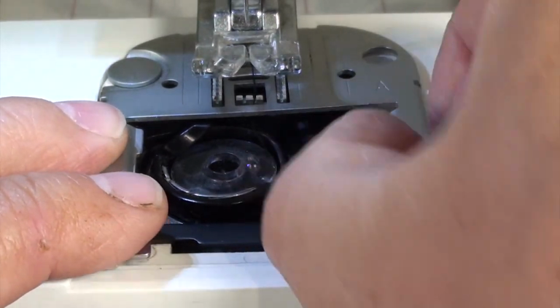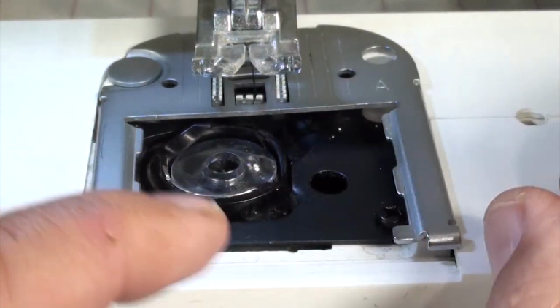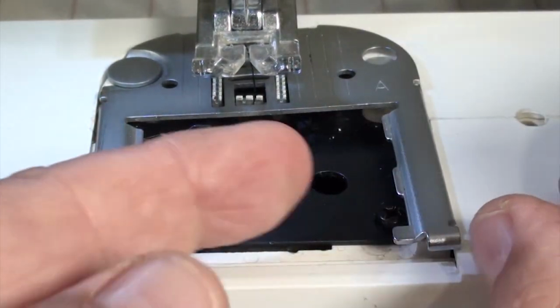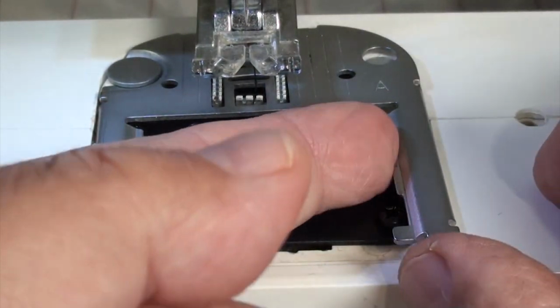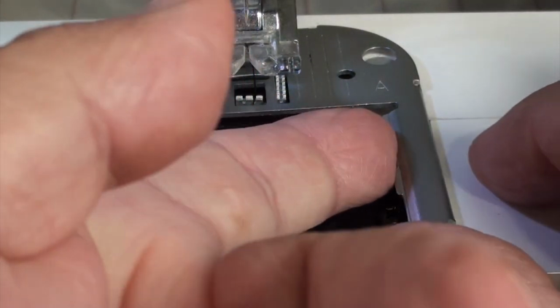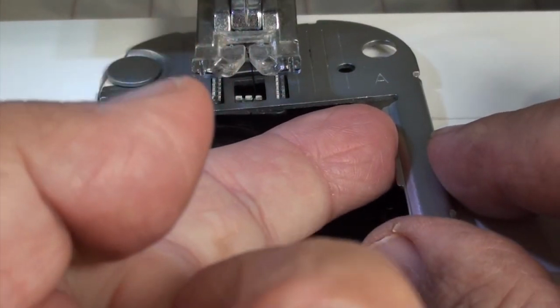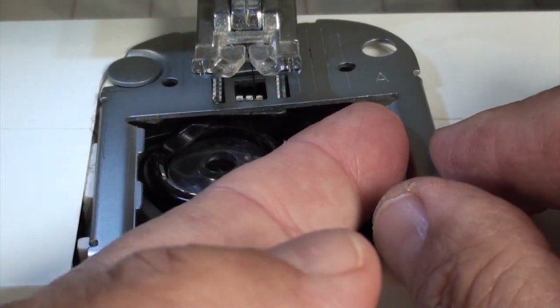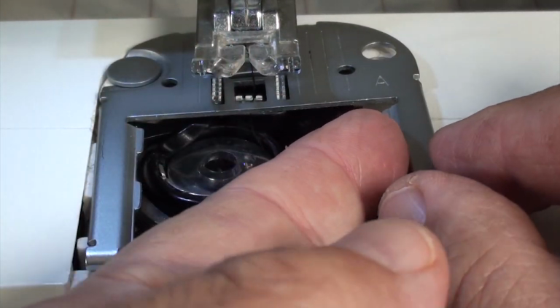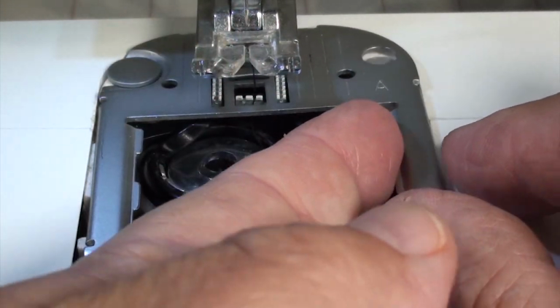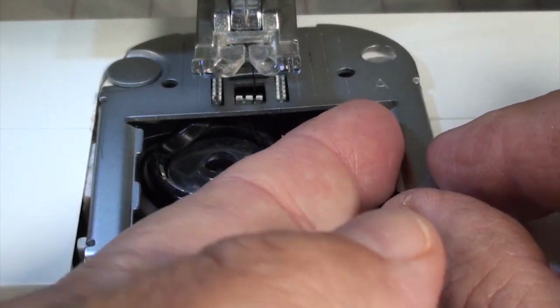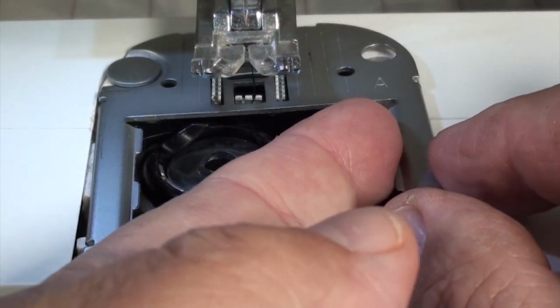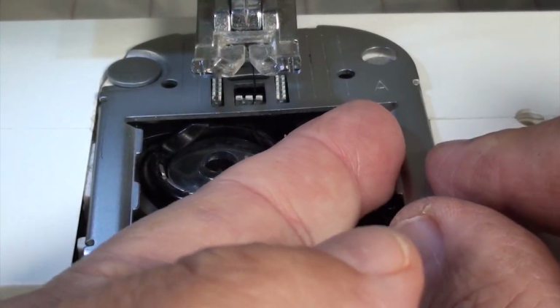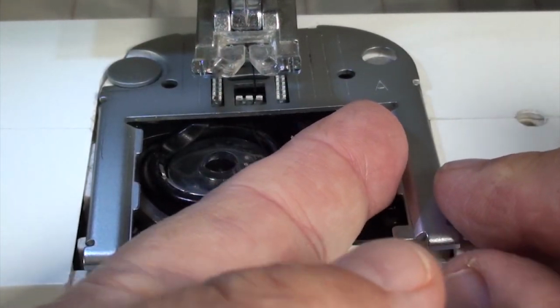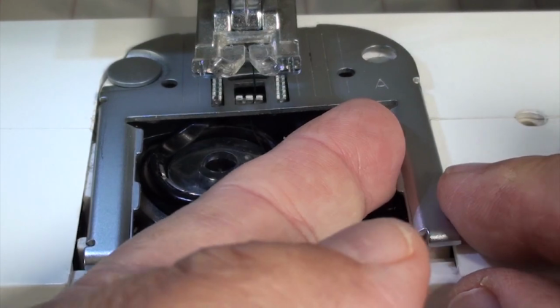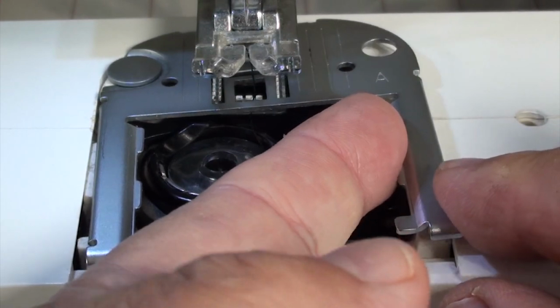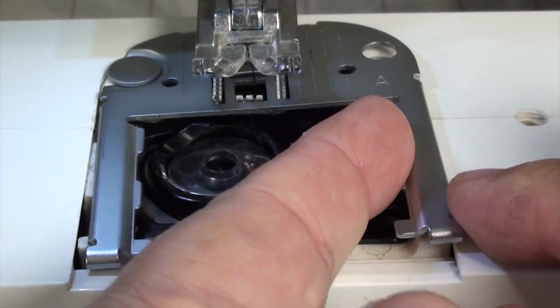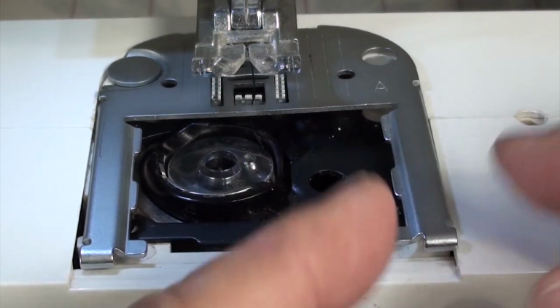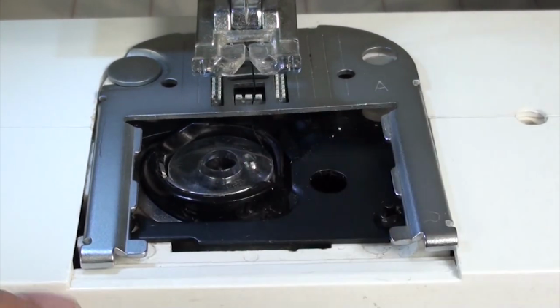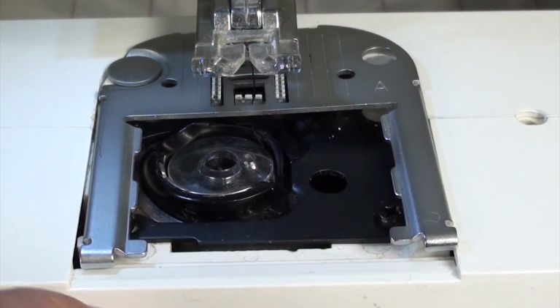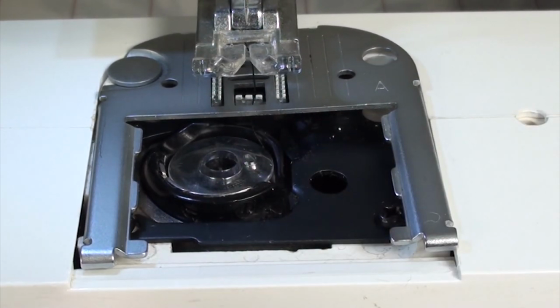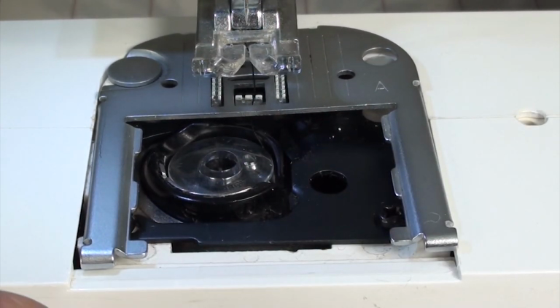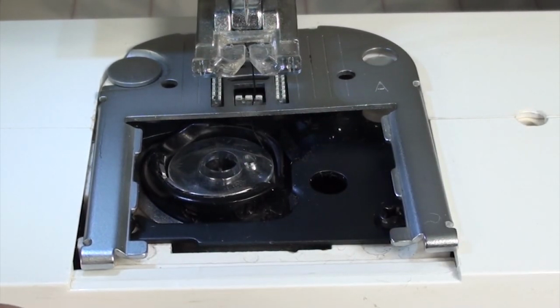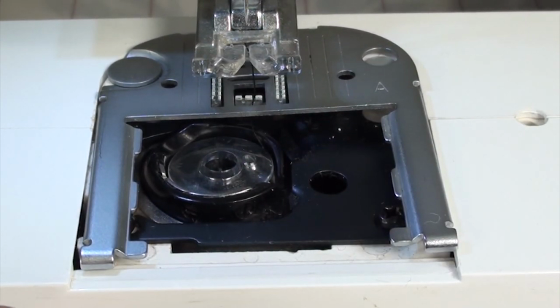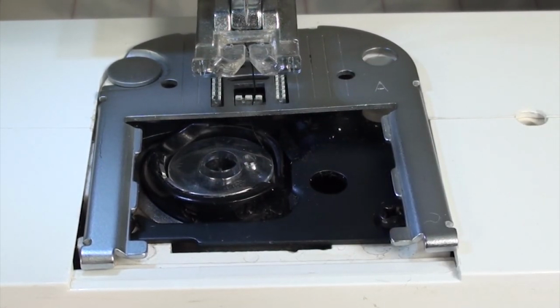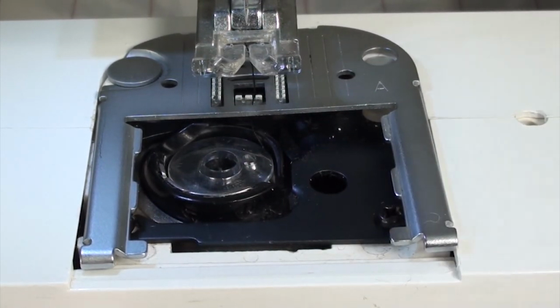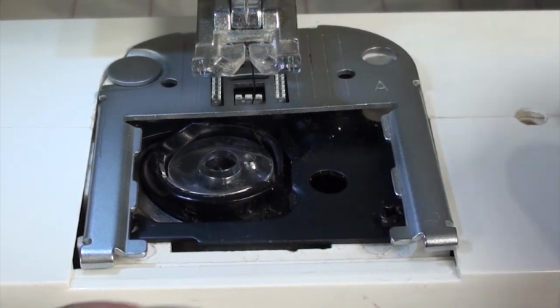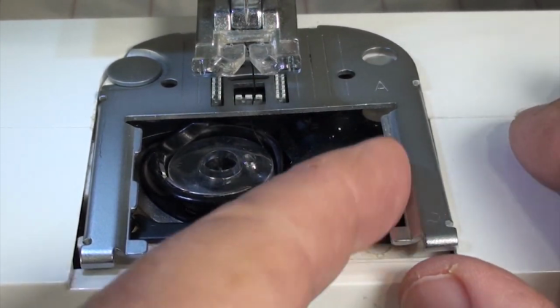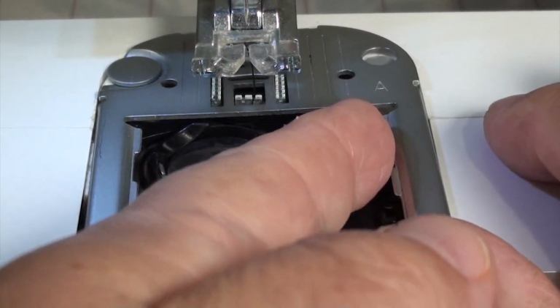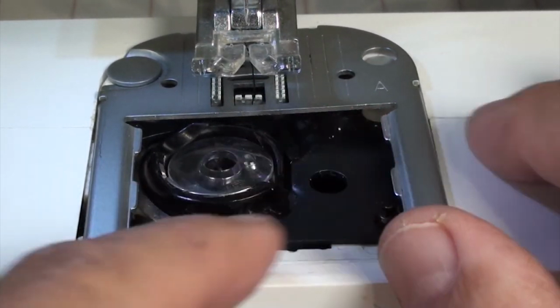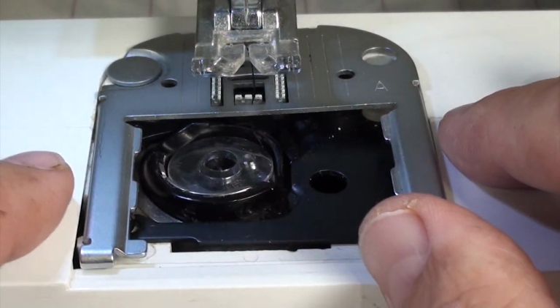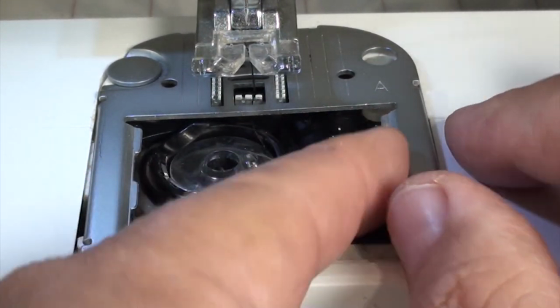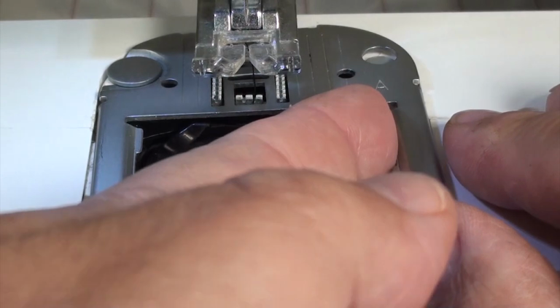As you can see here, my feed dogs are up, so it's going to be a bit of a hassle for me to get this out. But in your case, just lower them and it should come out a lot easier.